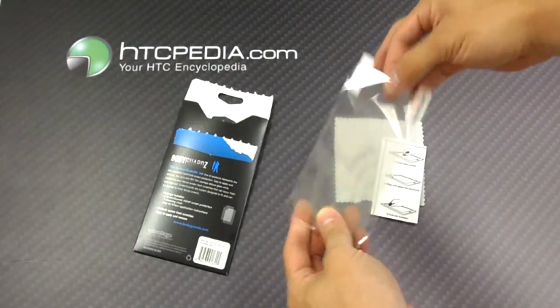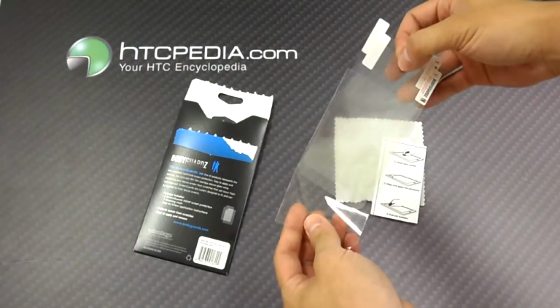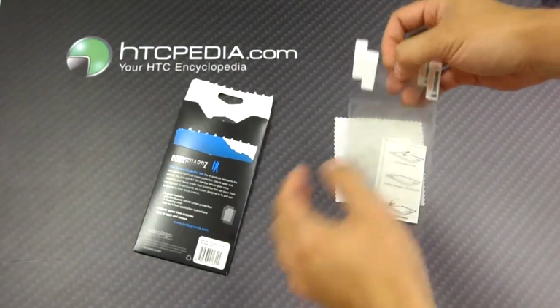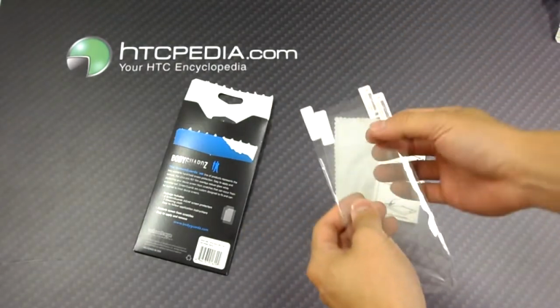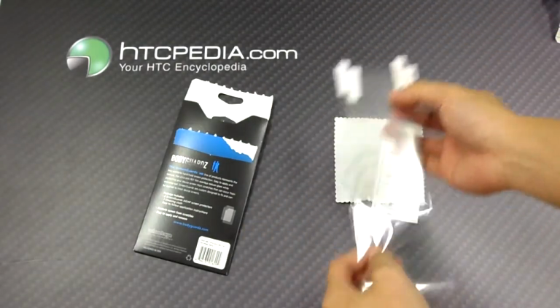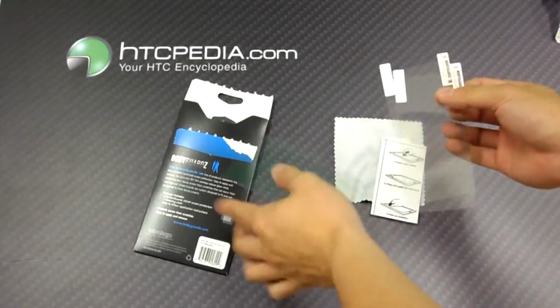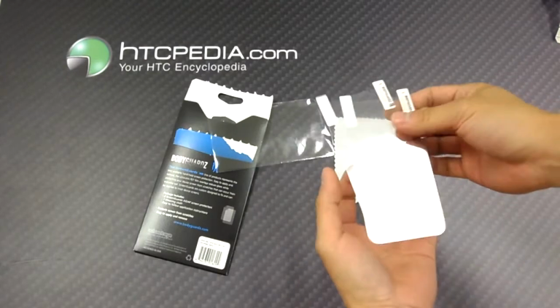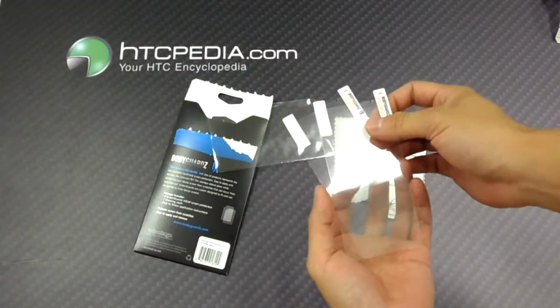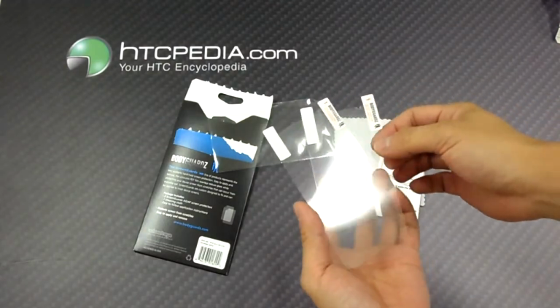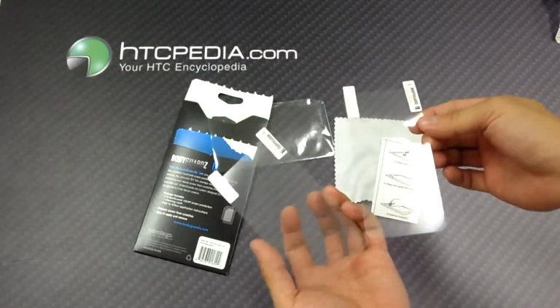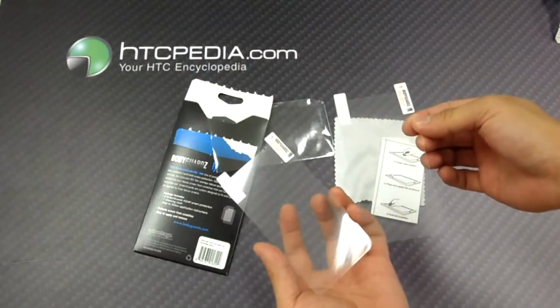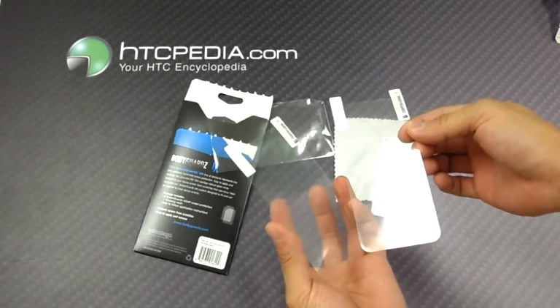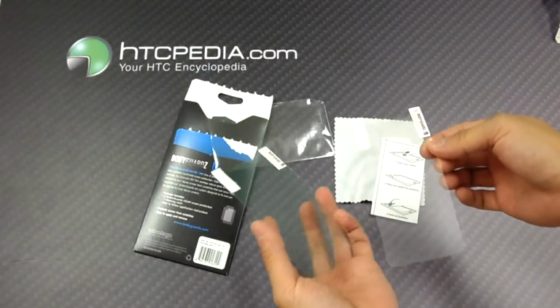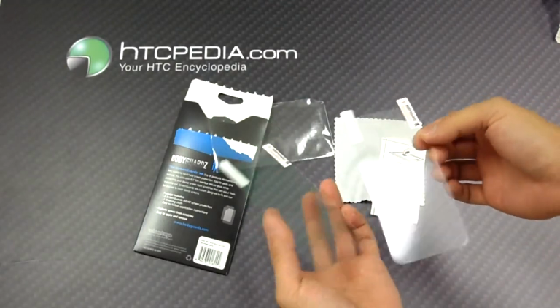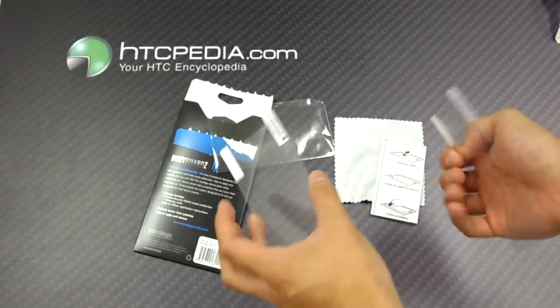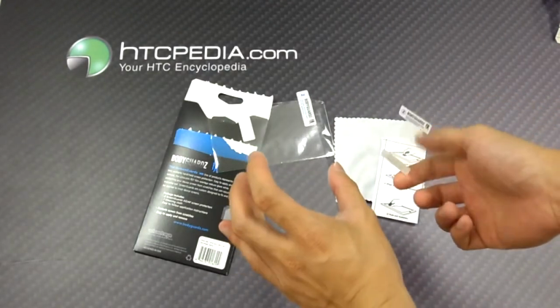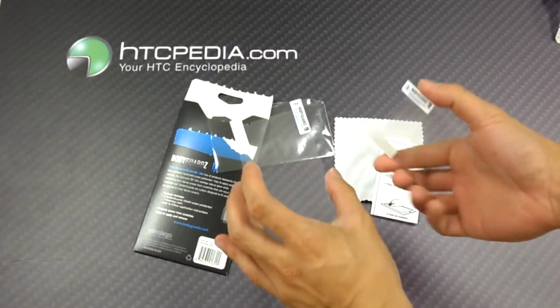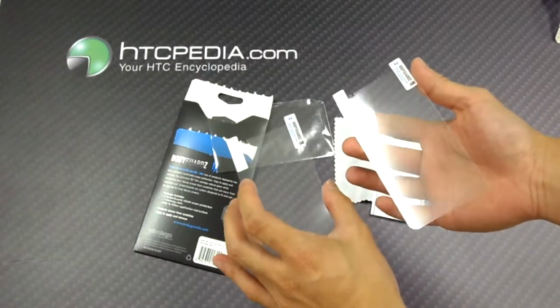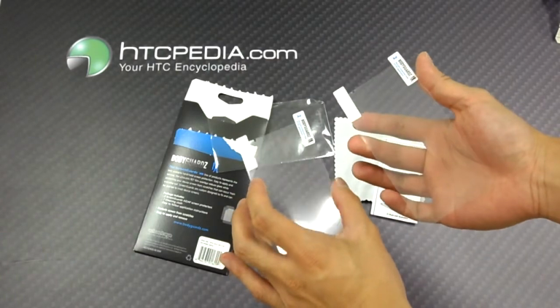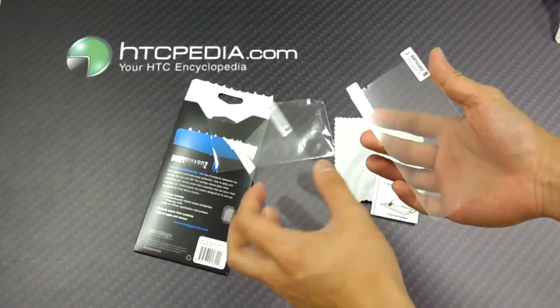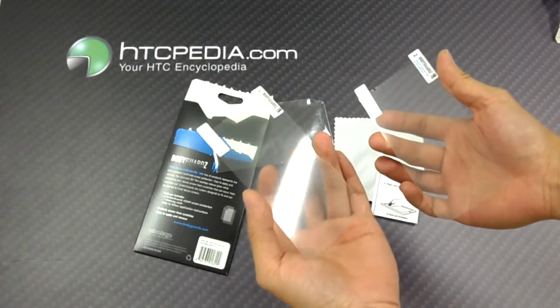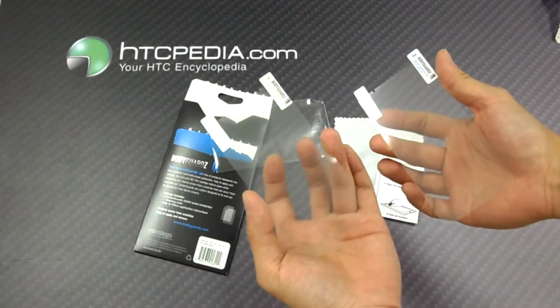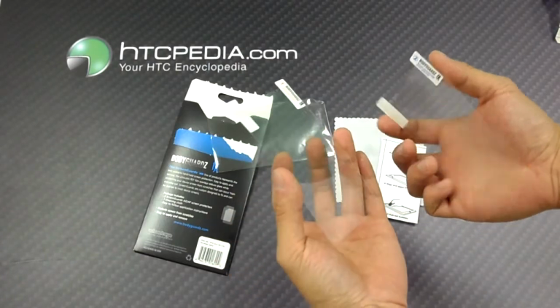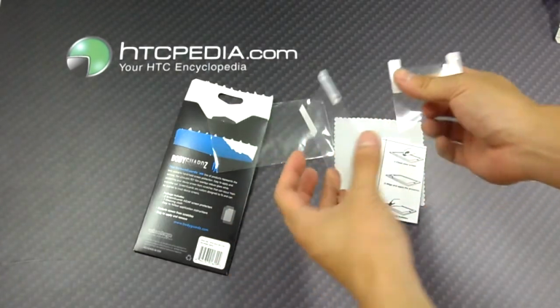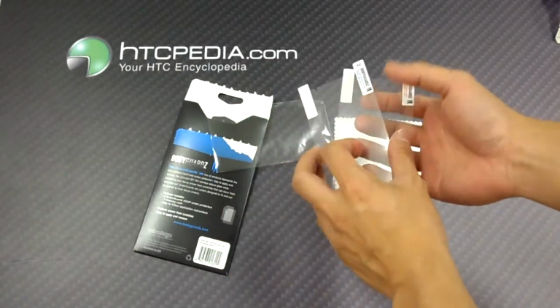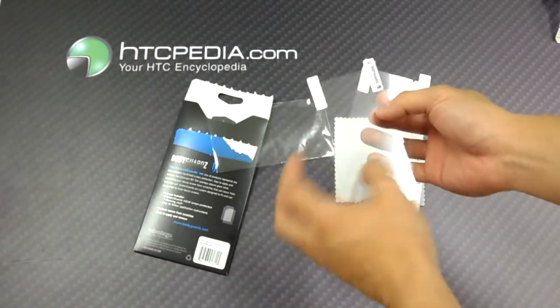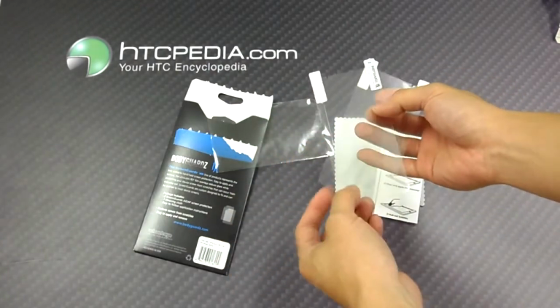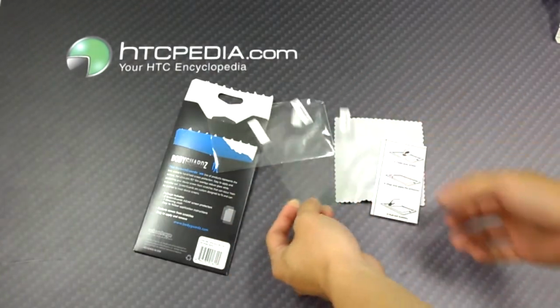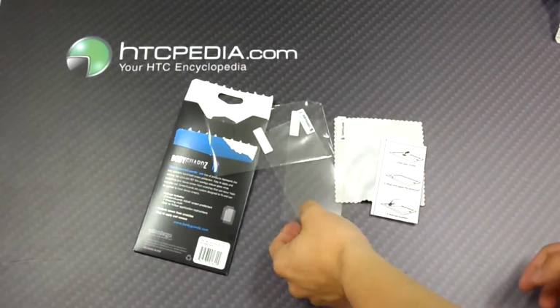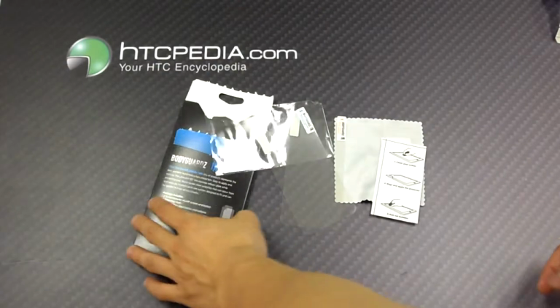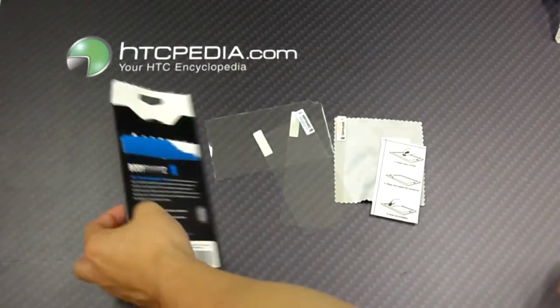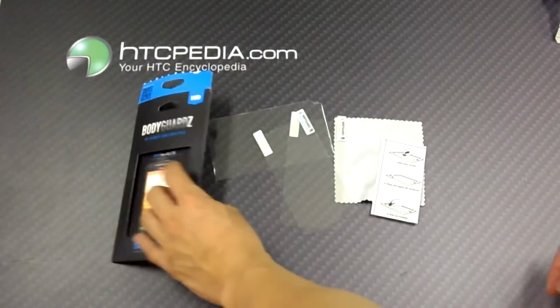I believe it comes with two screen protectors. And that's what it comes with.